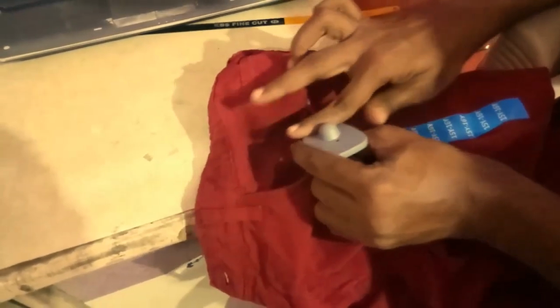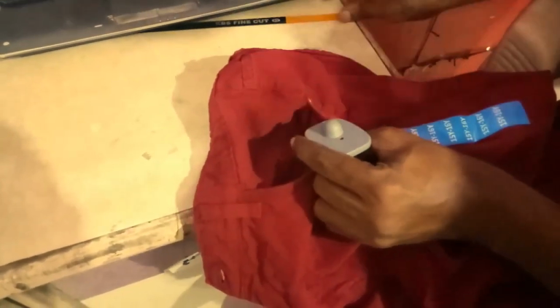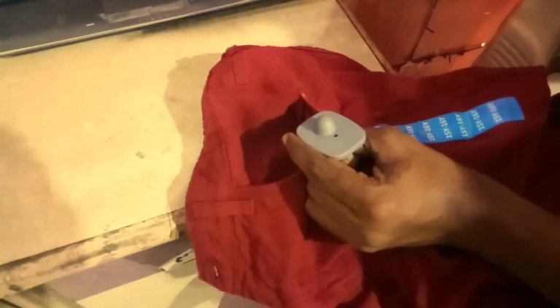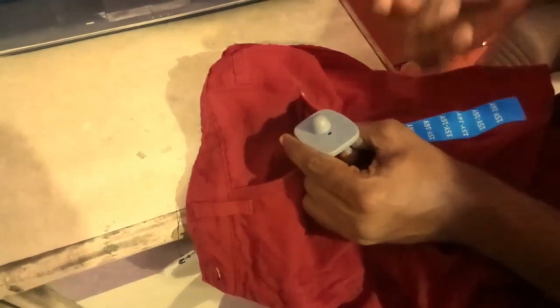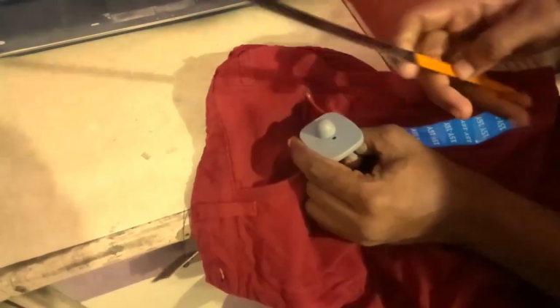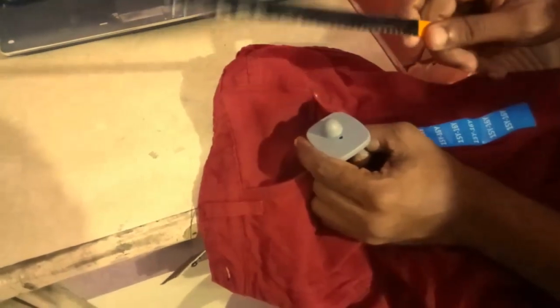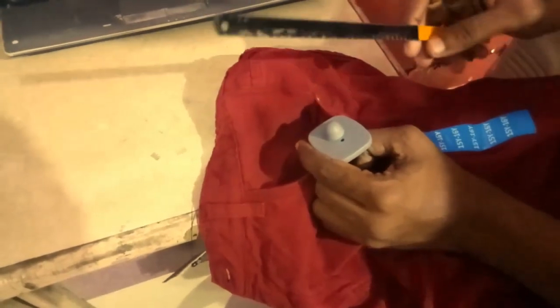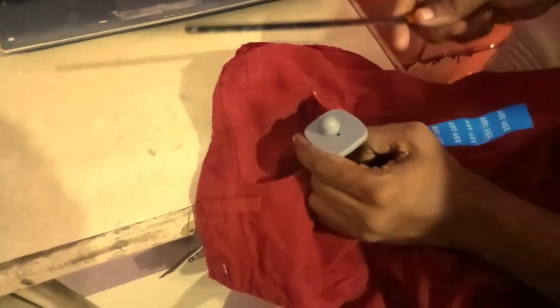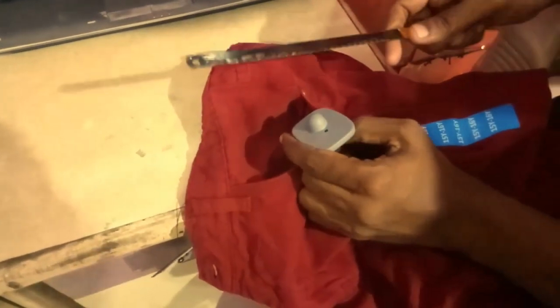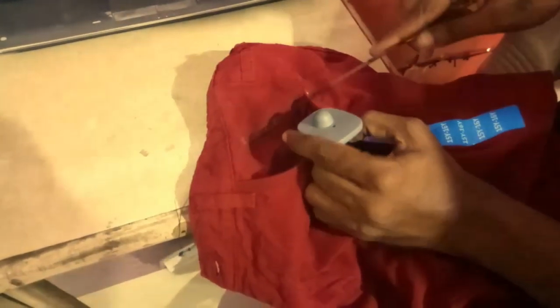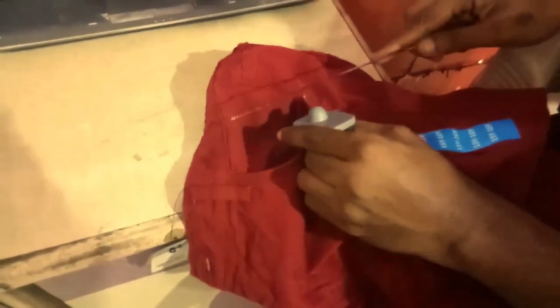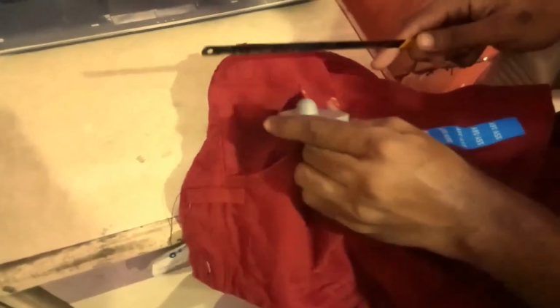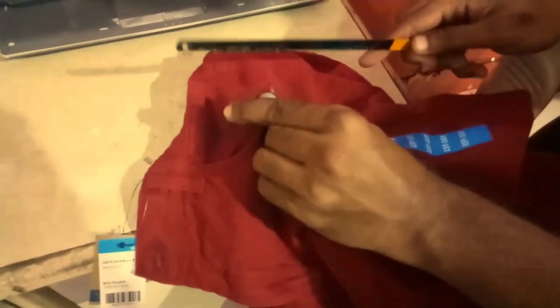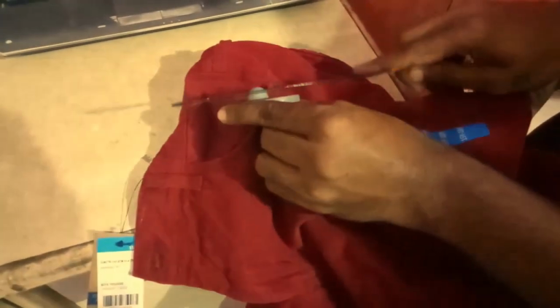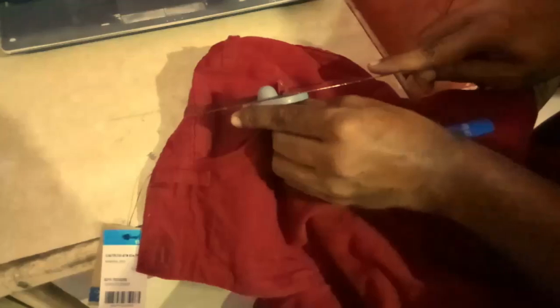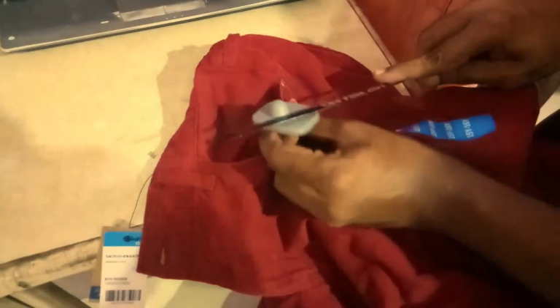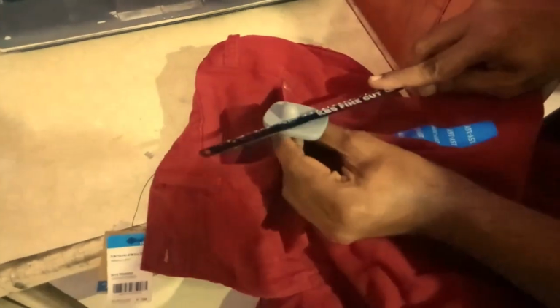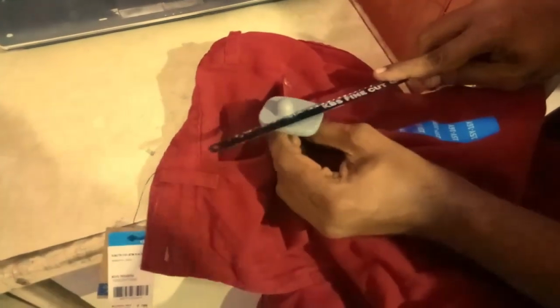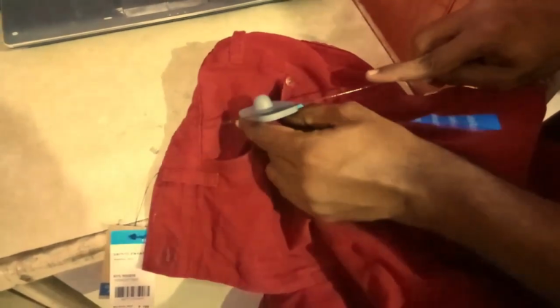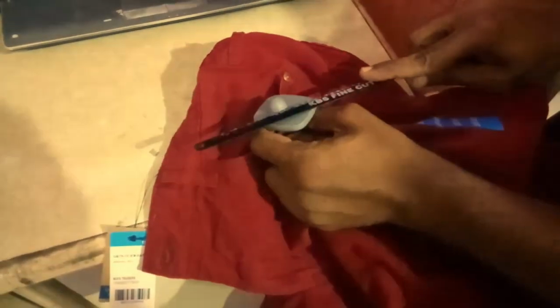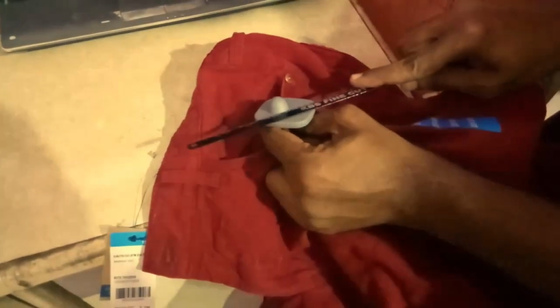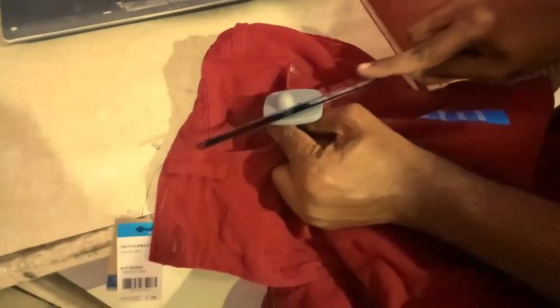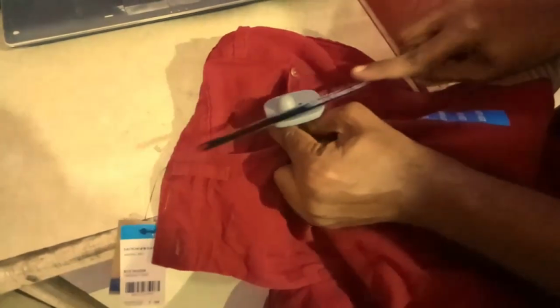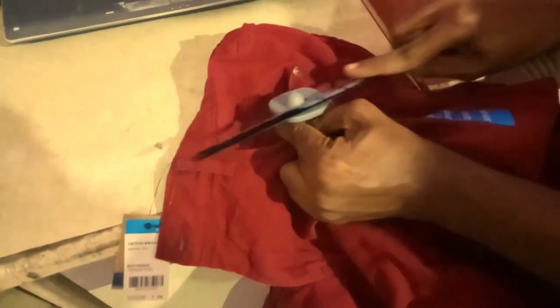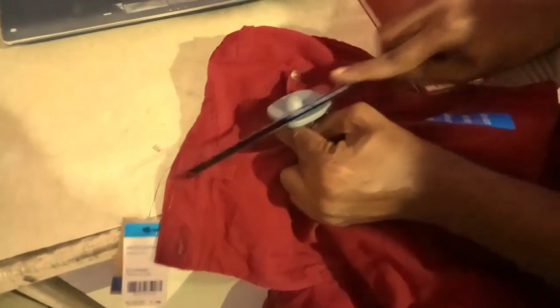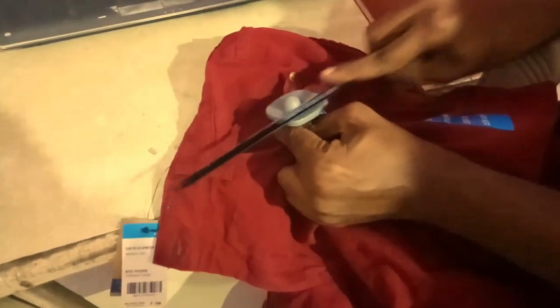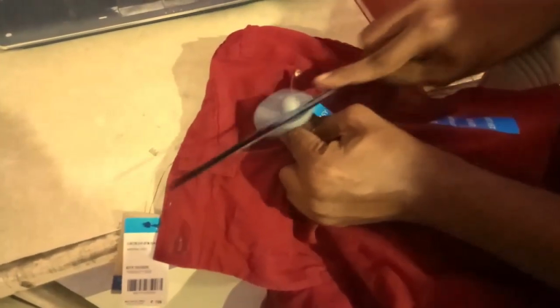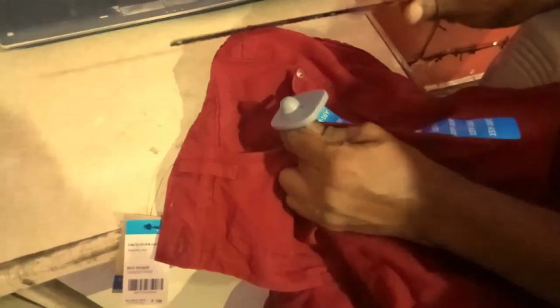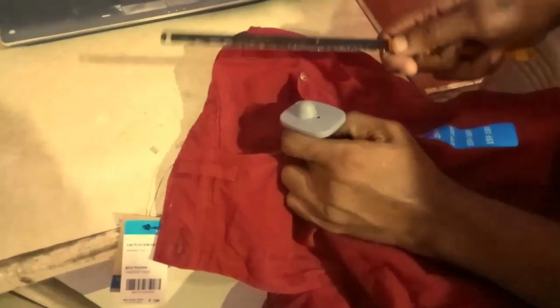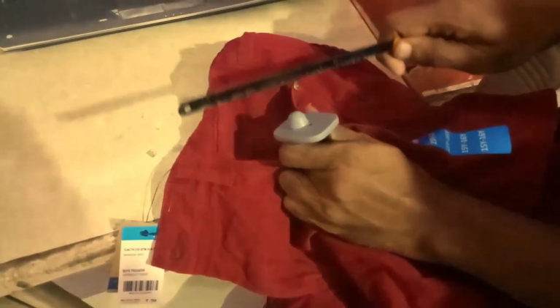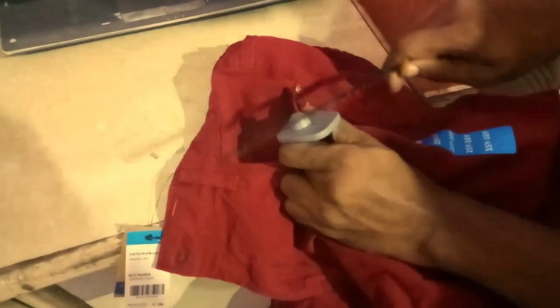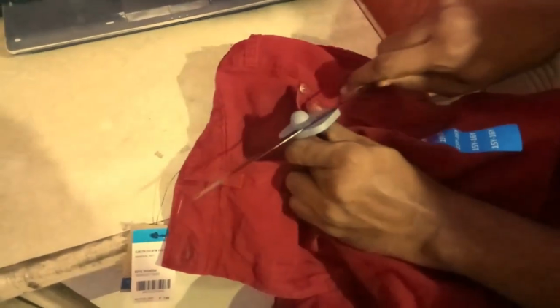Since it is a cloth, I did not want to burn it, but I rather thought of cutting it with a saw blade. This sort of blade you will find in a nearby hardware store, or else you can use a knife with saw-like edges.